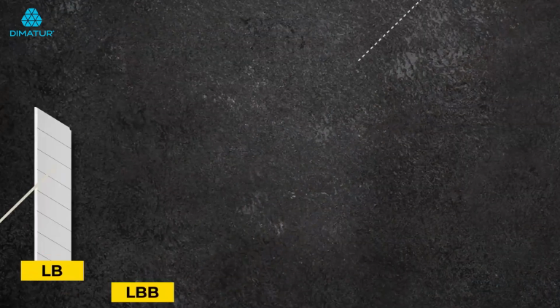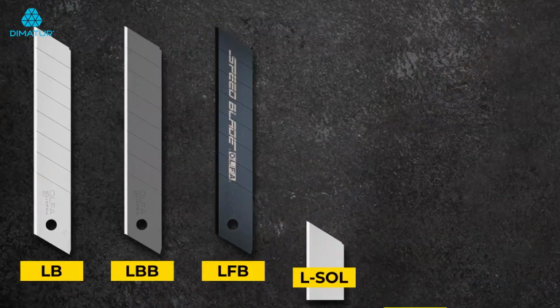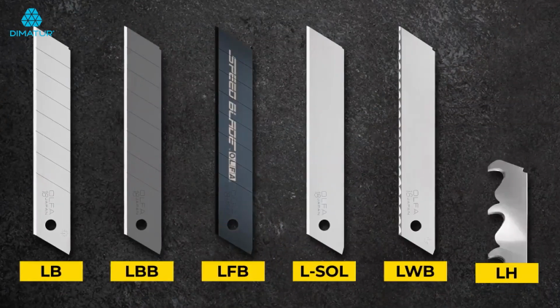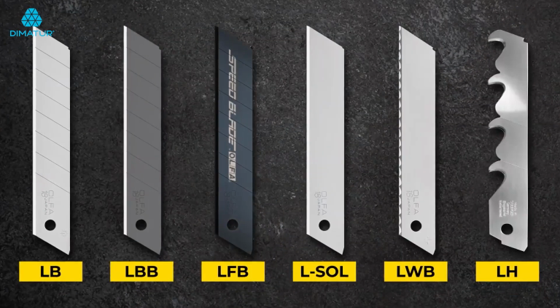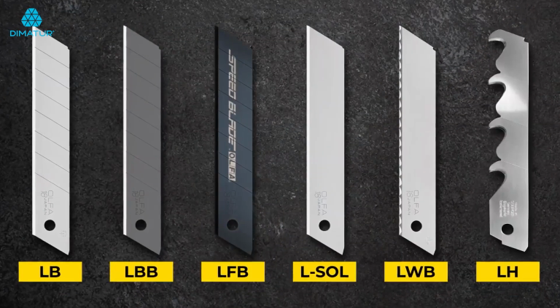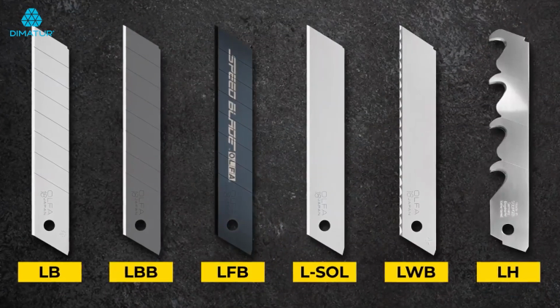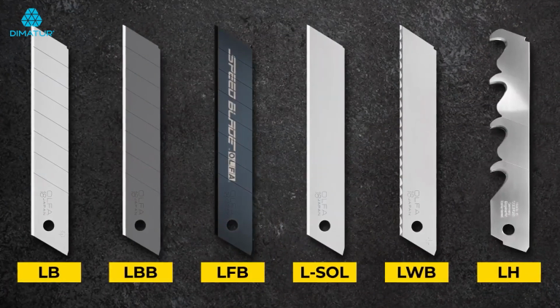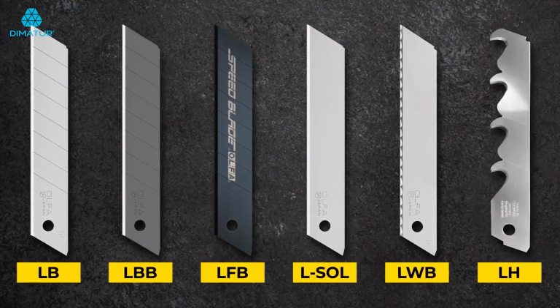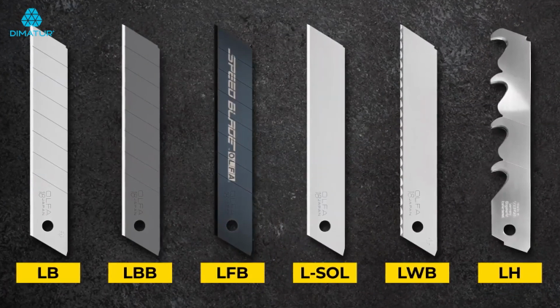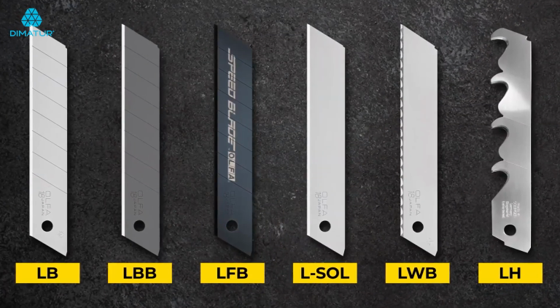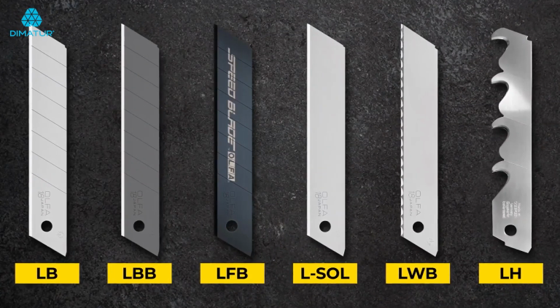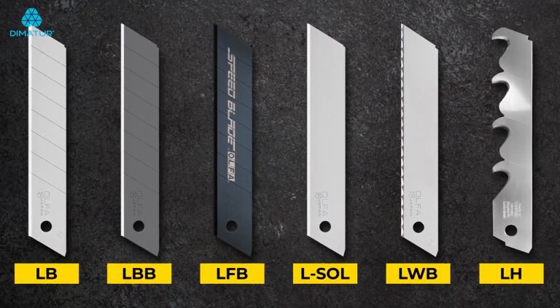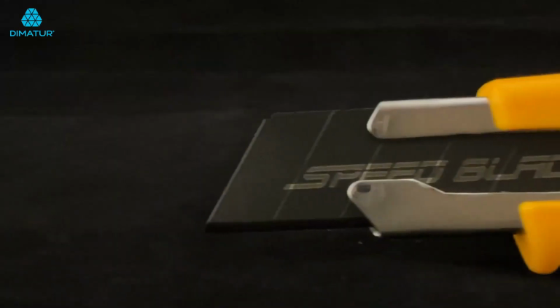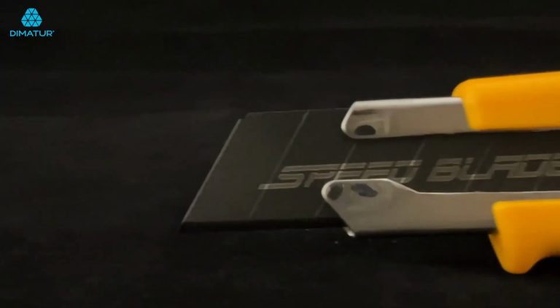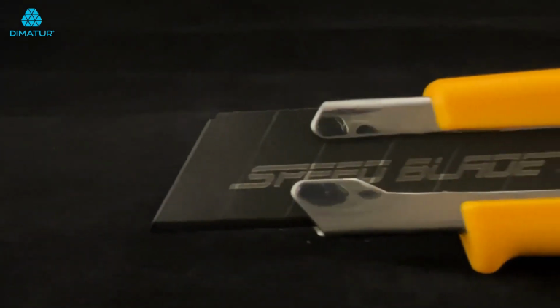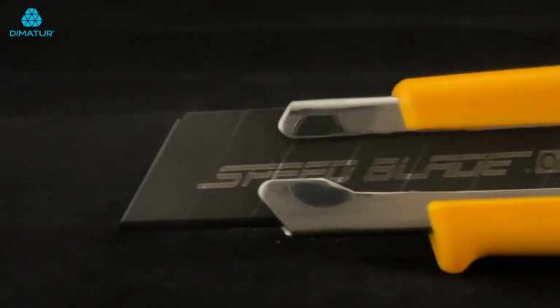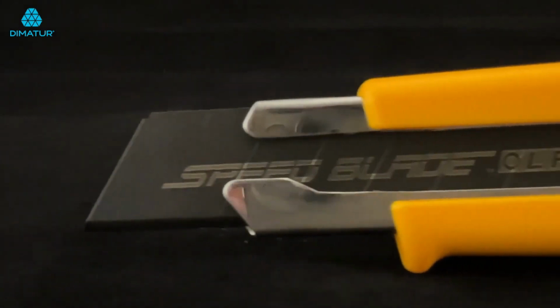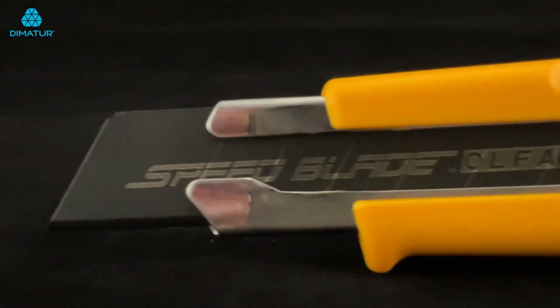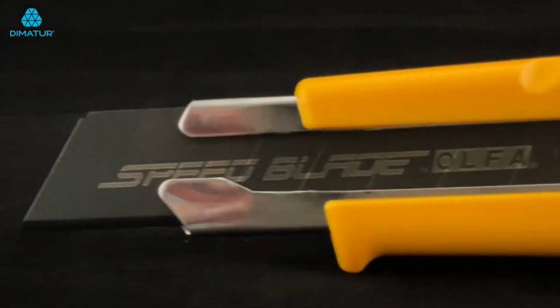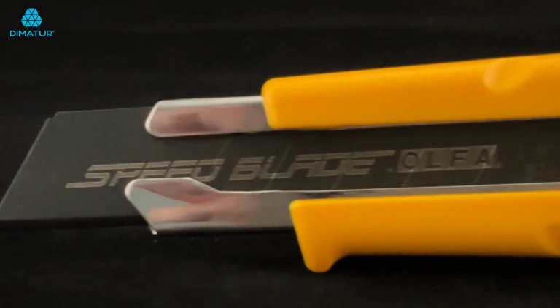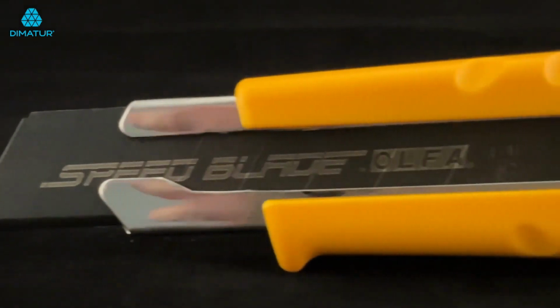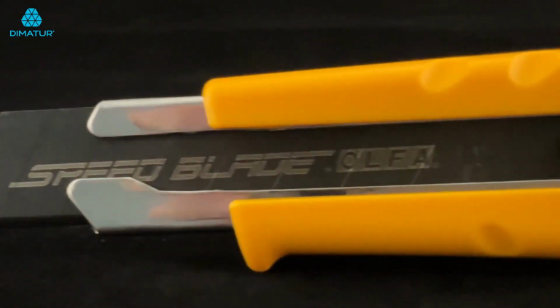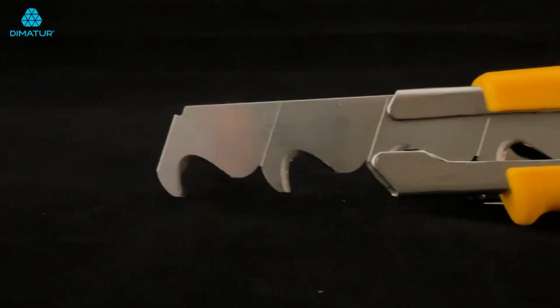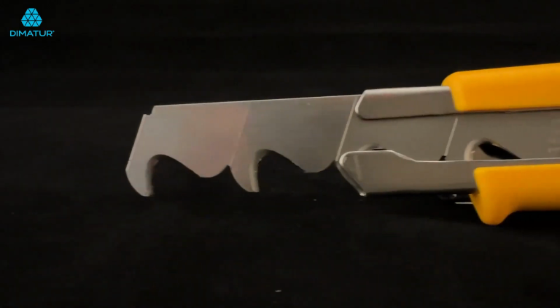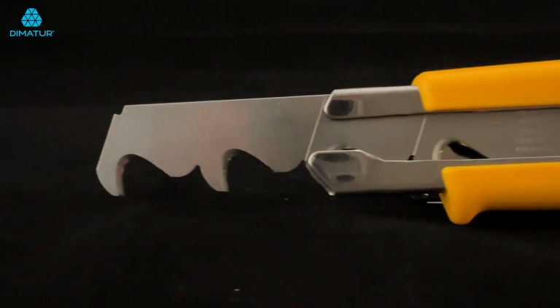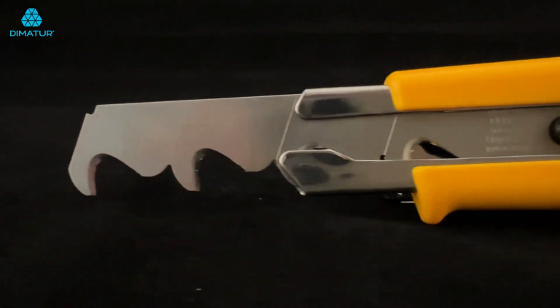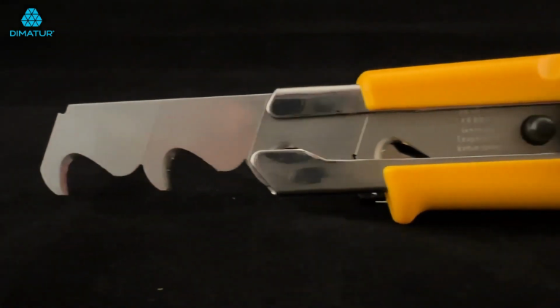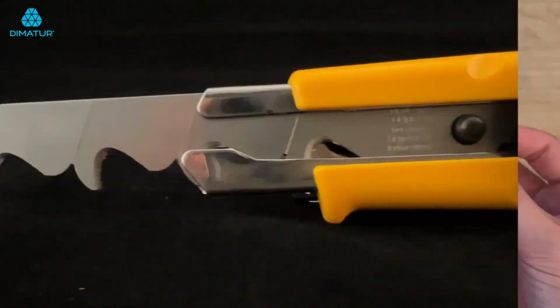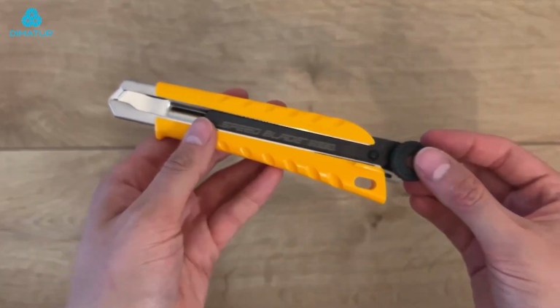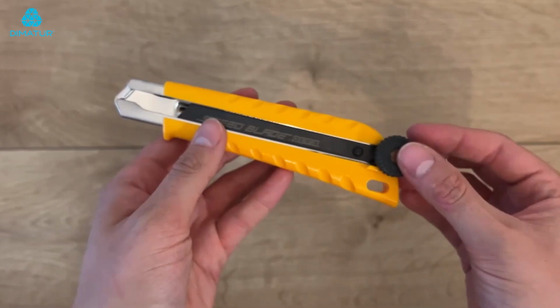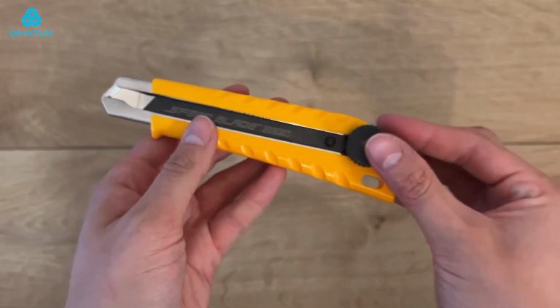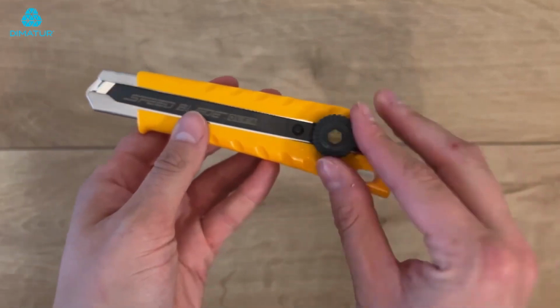Easily install any 18mm blade including ultra sharp black speed blades and hook snap blades with a tool free blade change.